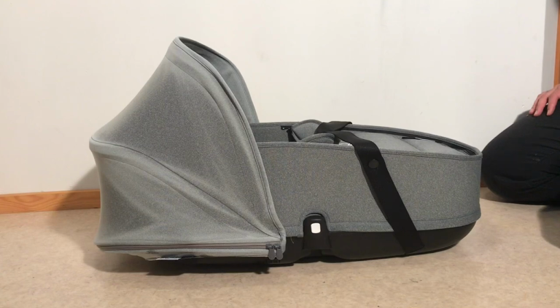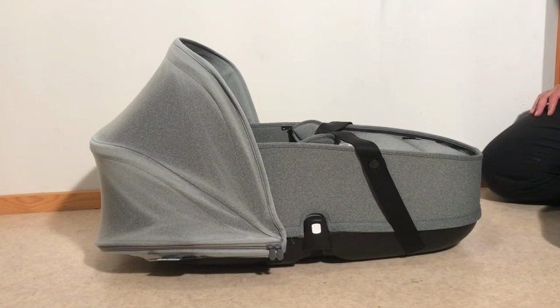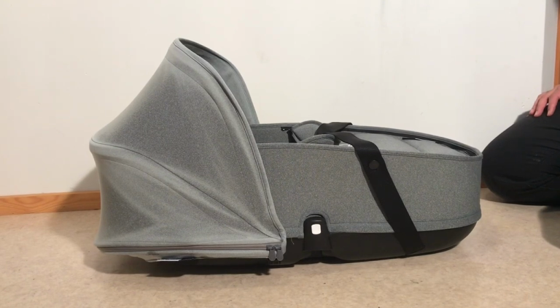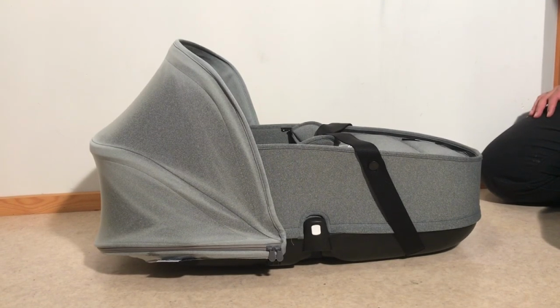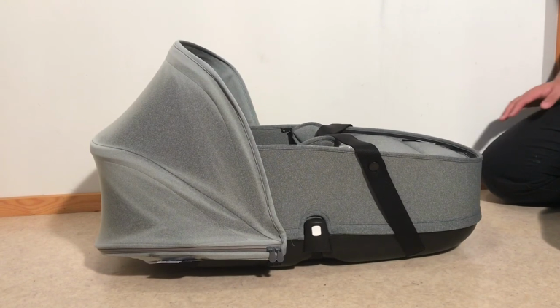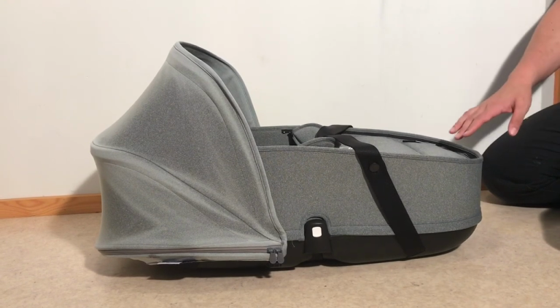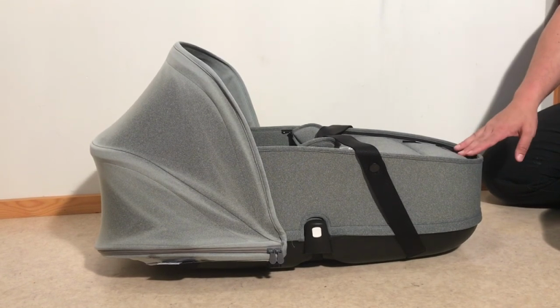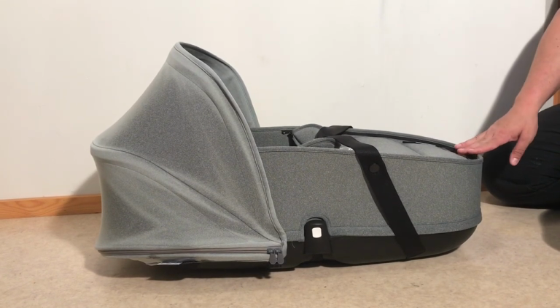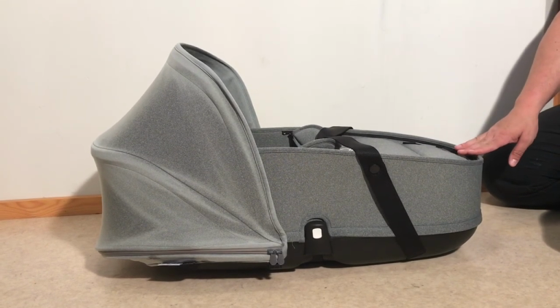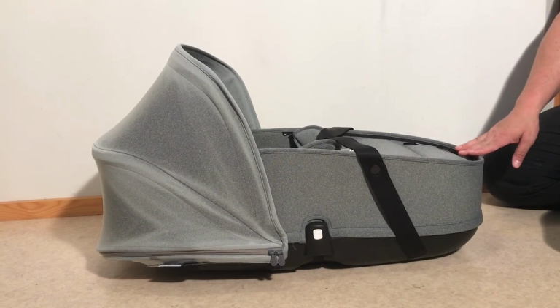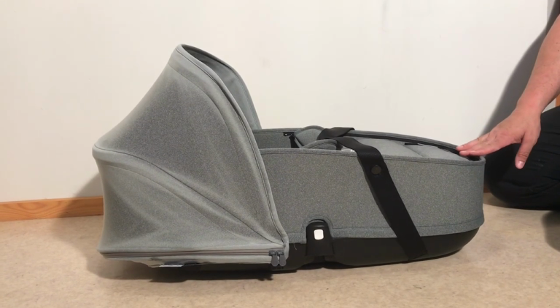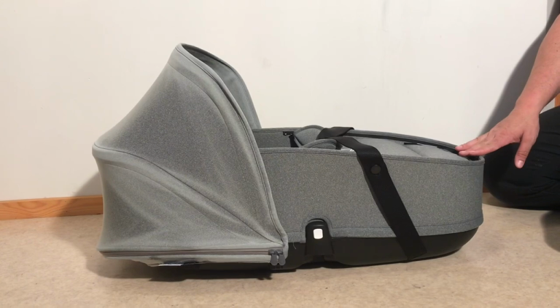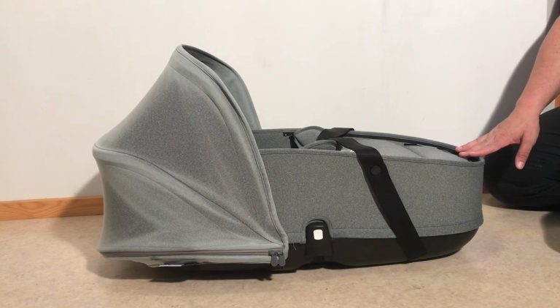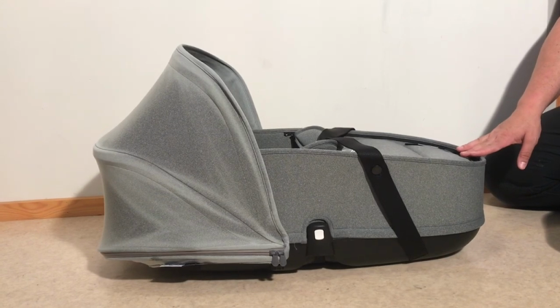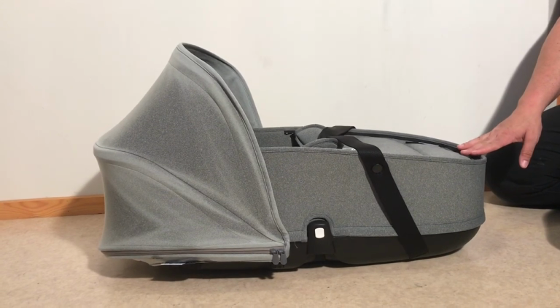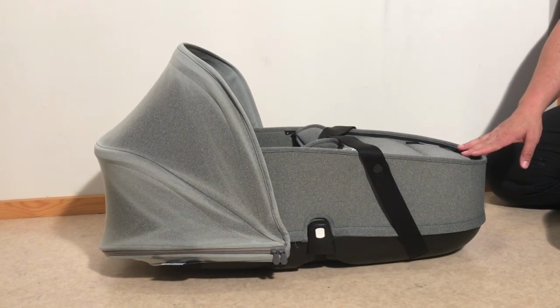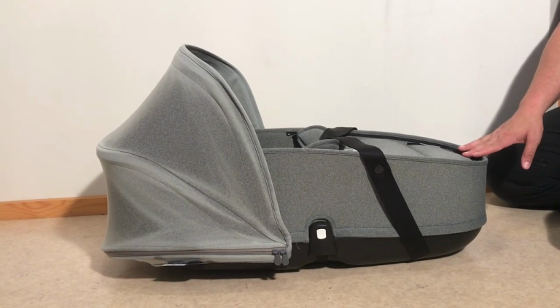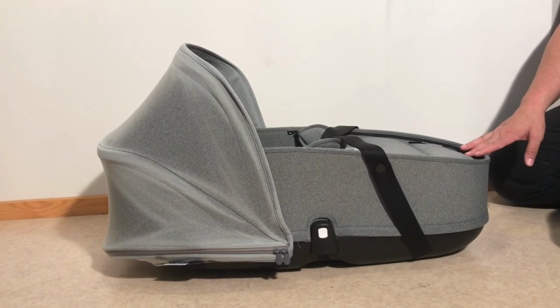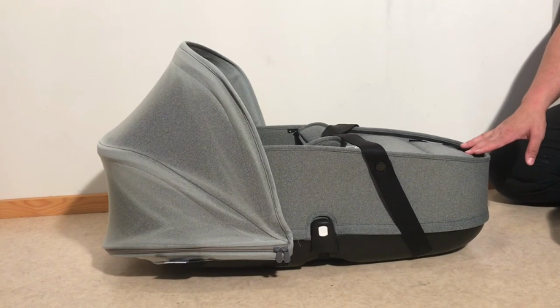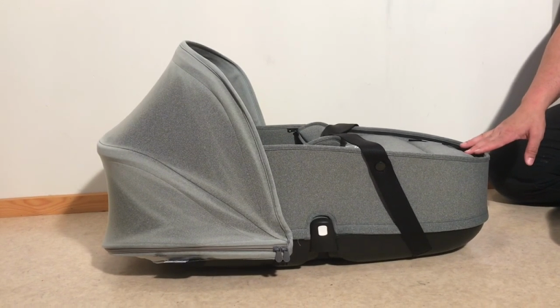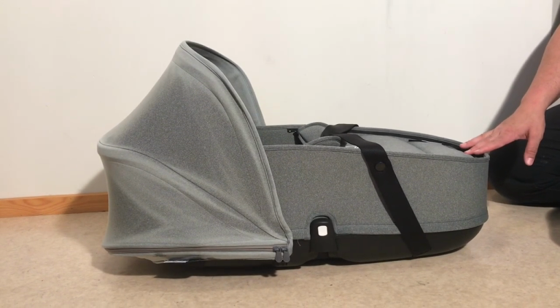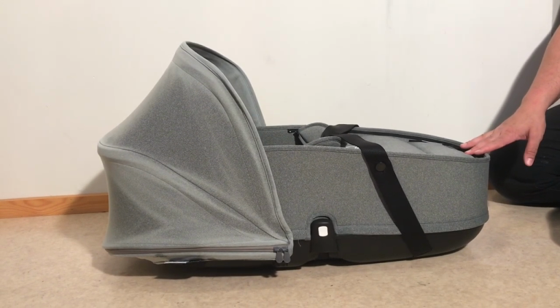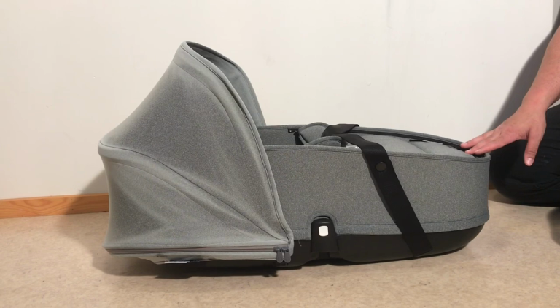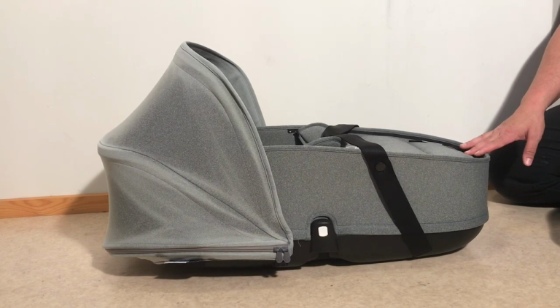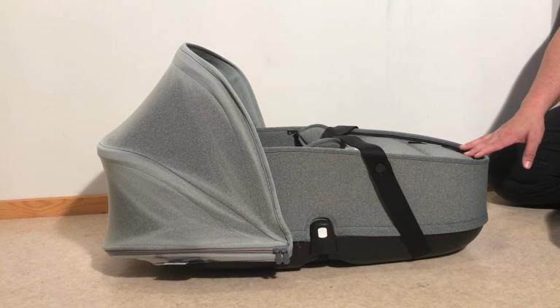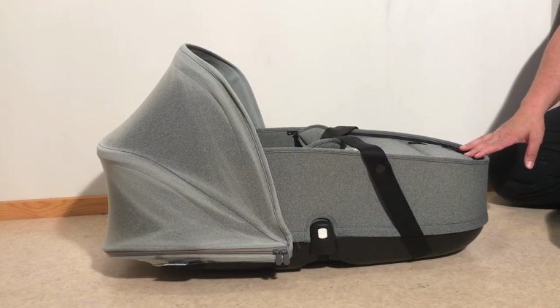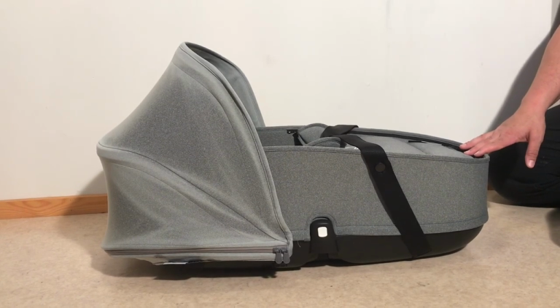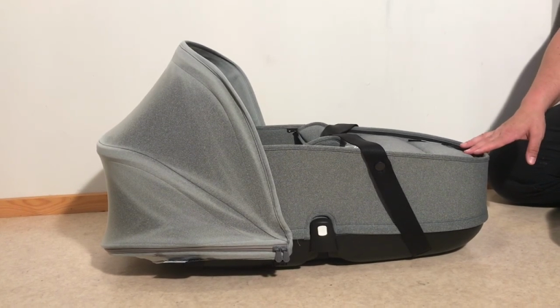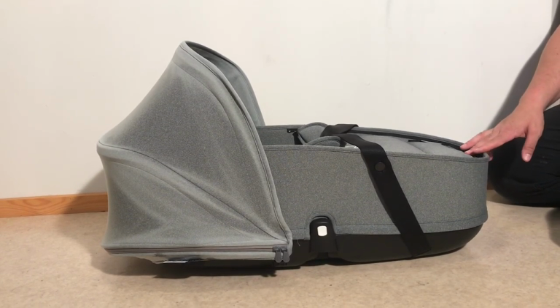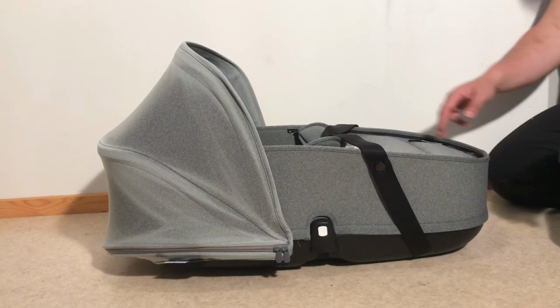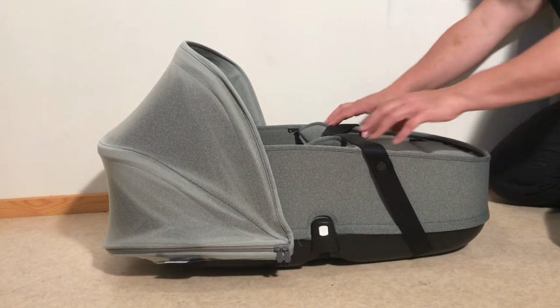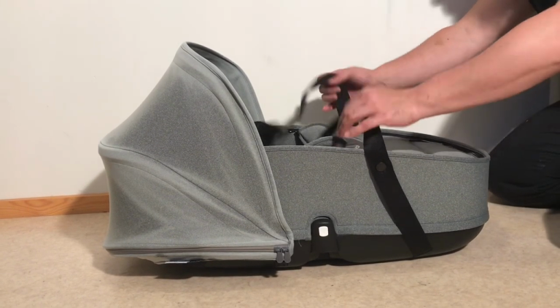This is a Bugaboo Bee carry cot, in this case a Bugaboo B3 carry cot, and today we're going to show you how to remove all of the textiles in case you want to wash them in a washing machine or conduct small sewing repairs. The process is nearly identical on the Bugaboo B5 carry cot as well.